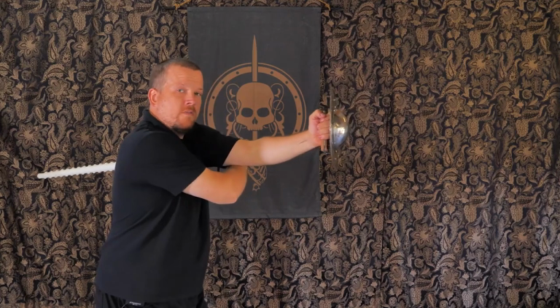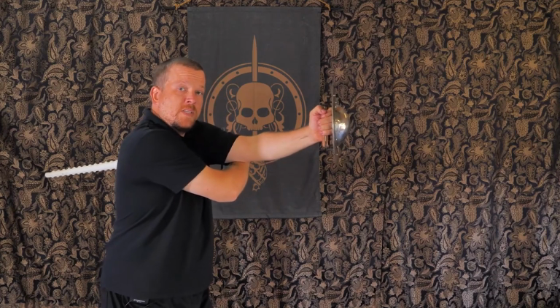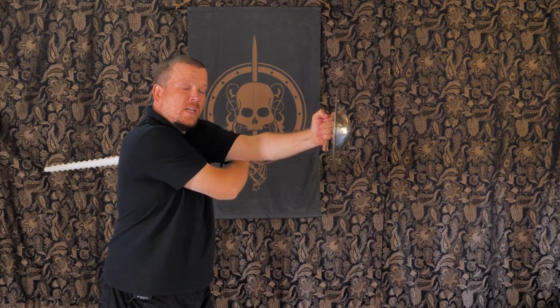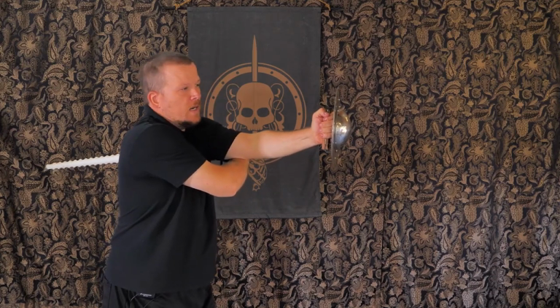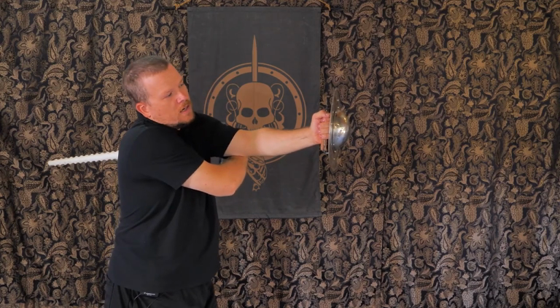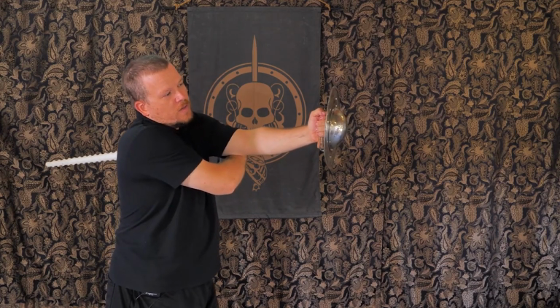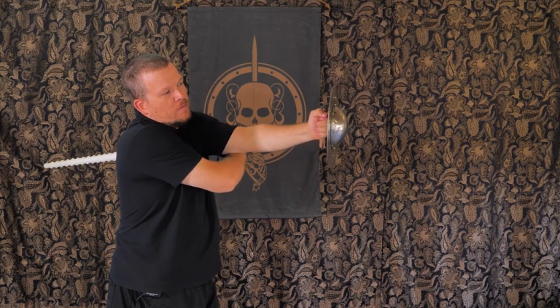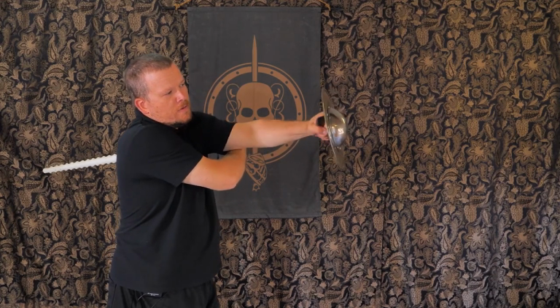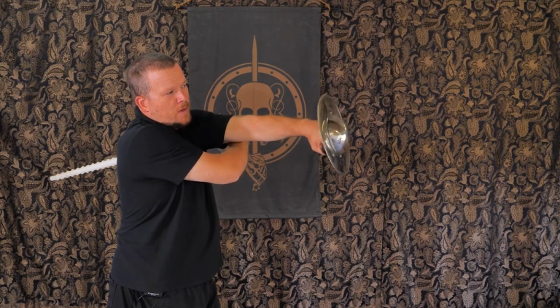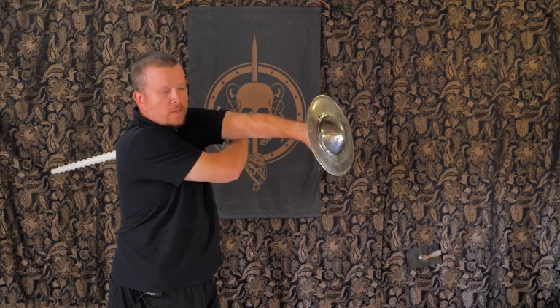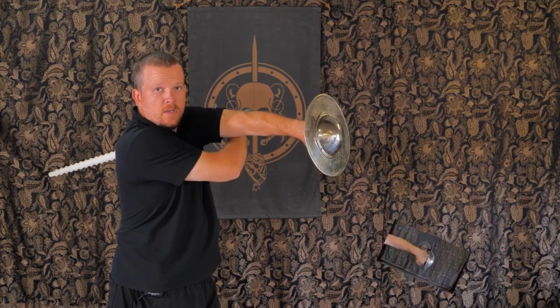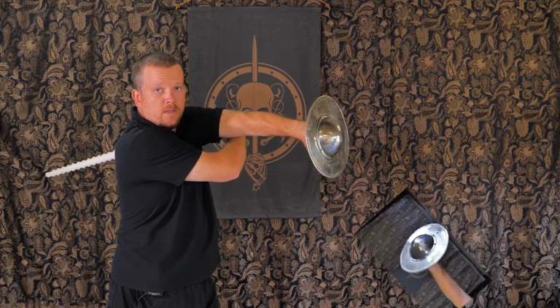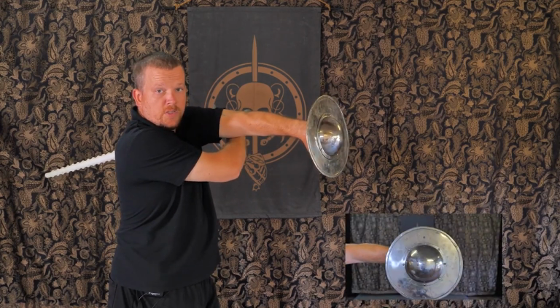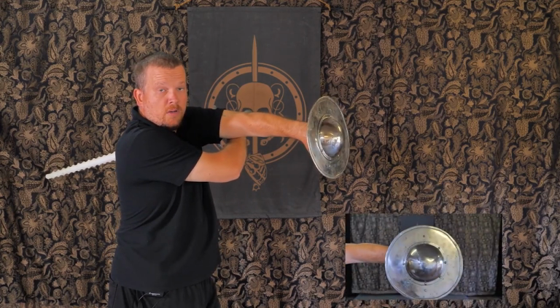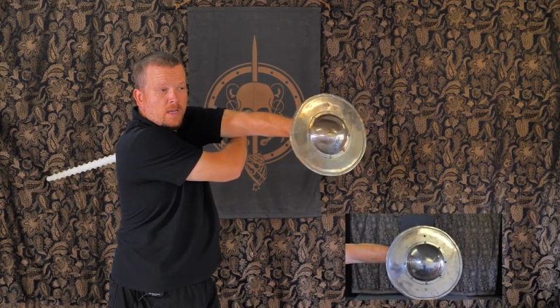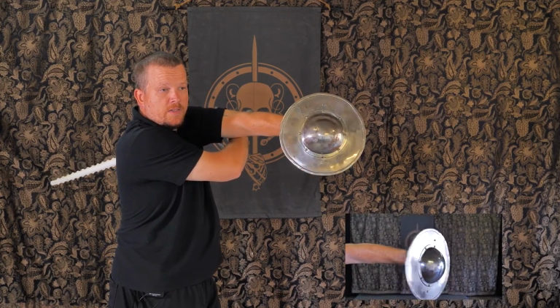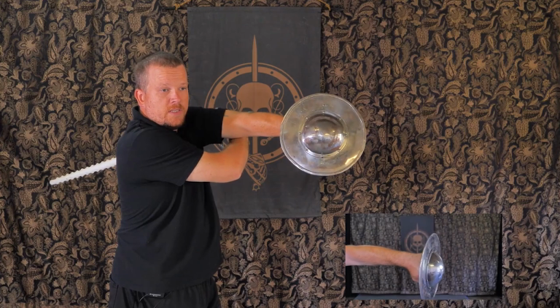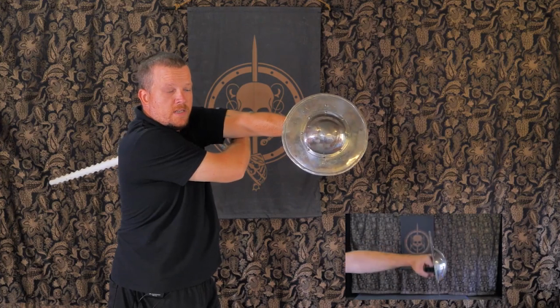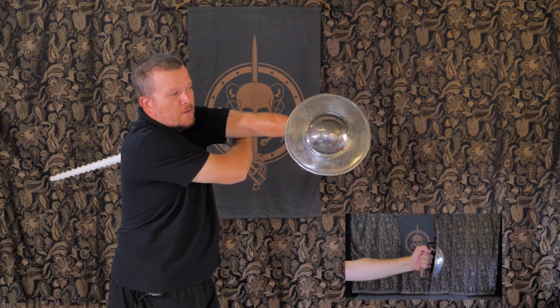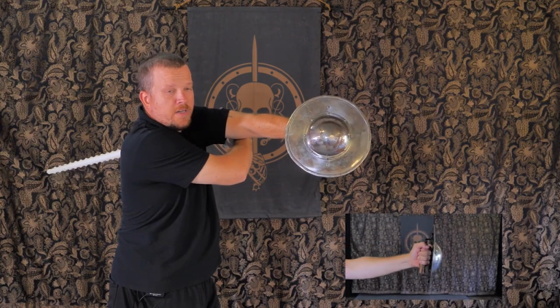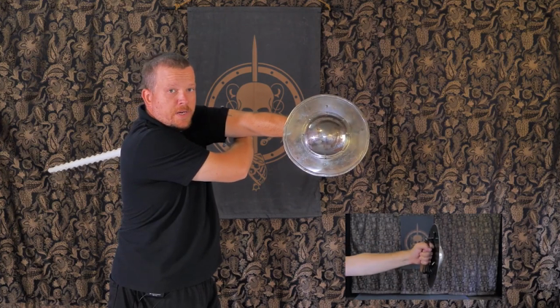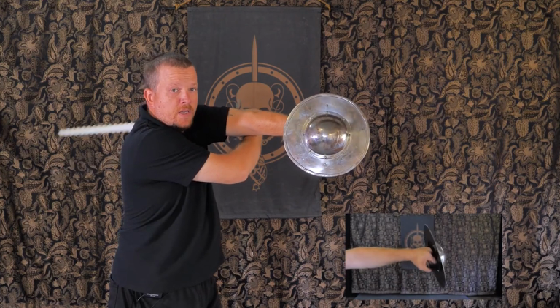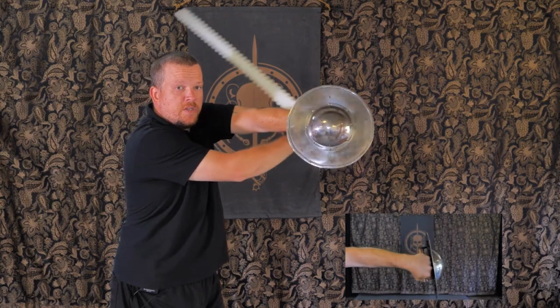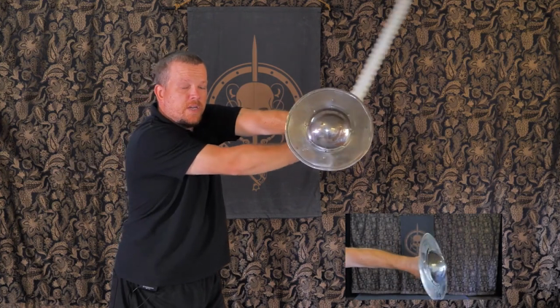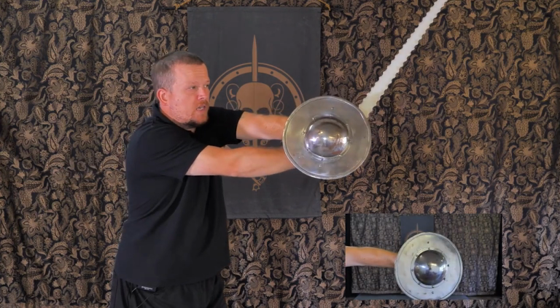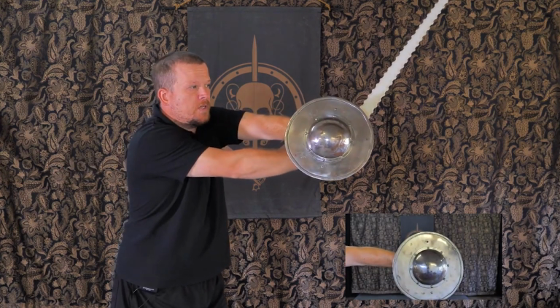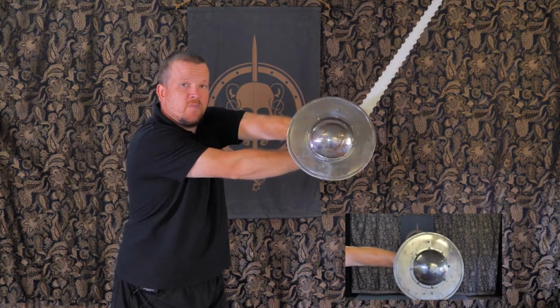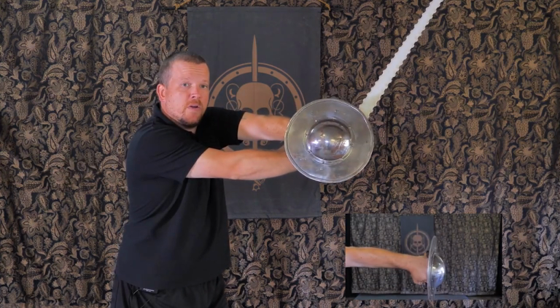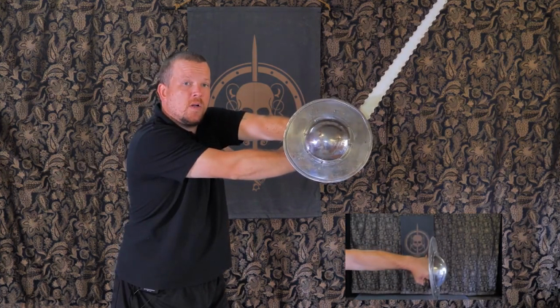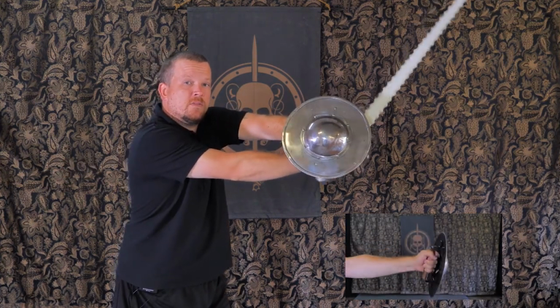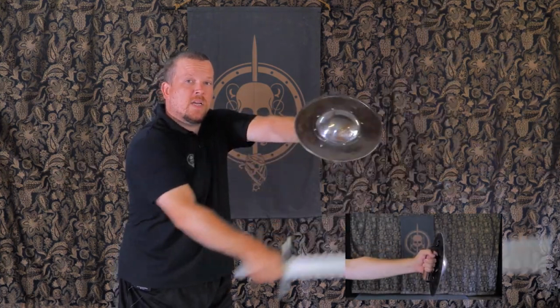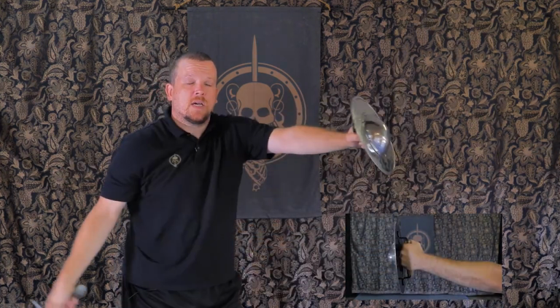For my second cut, I'm going to be inverting the buckler and tilting it in the other direction to create the same protective barrier while I throw the second cut.